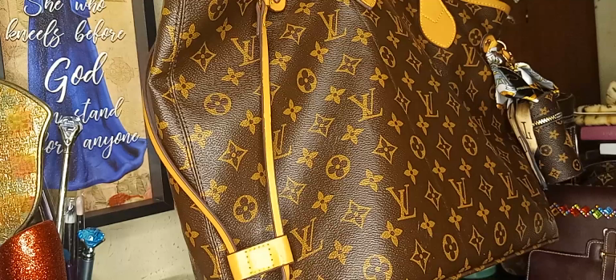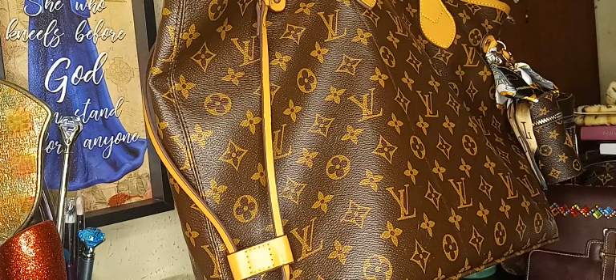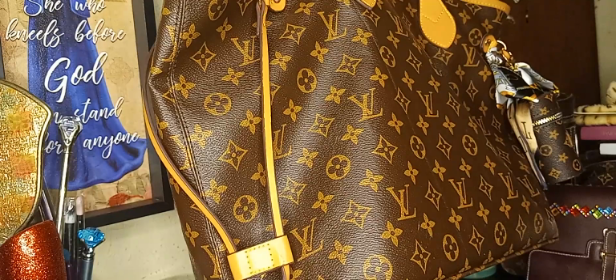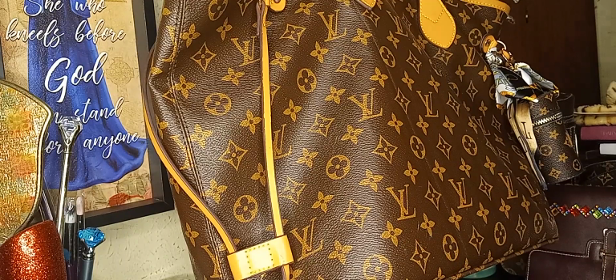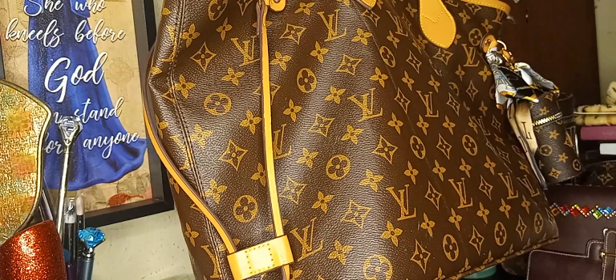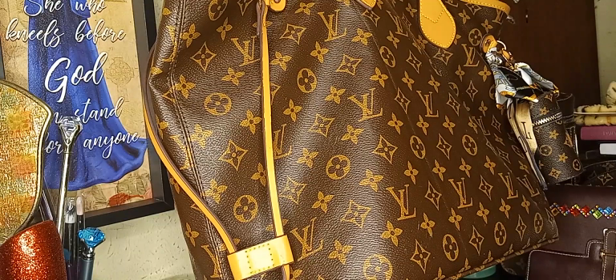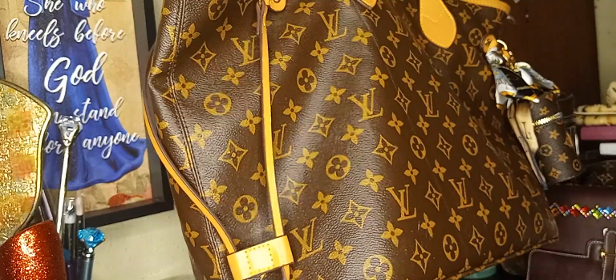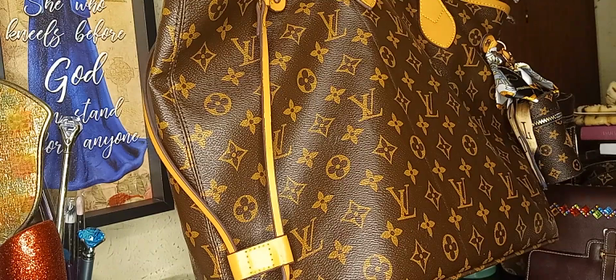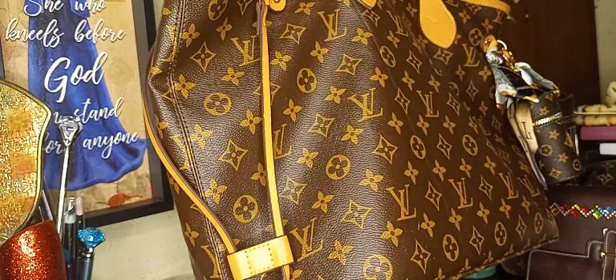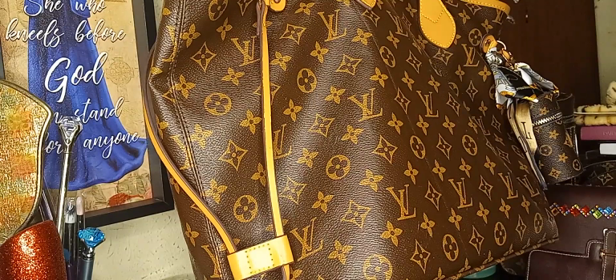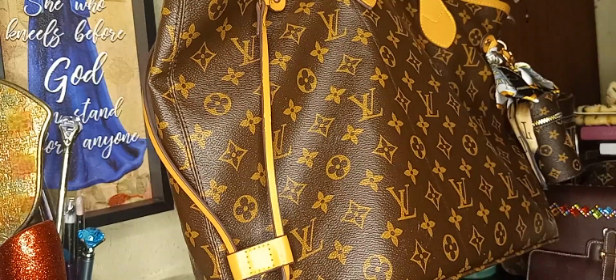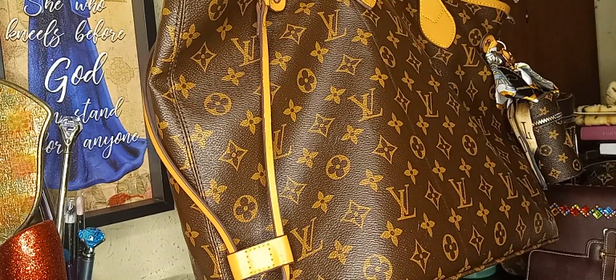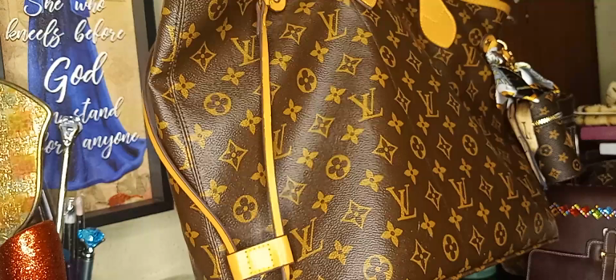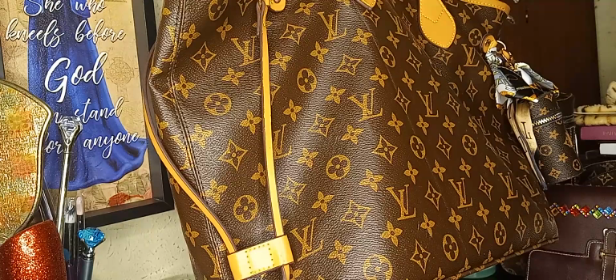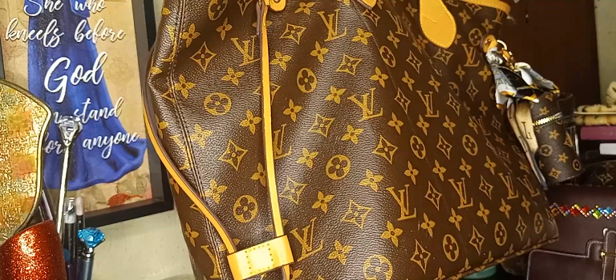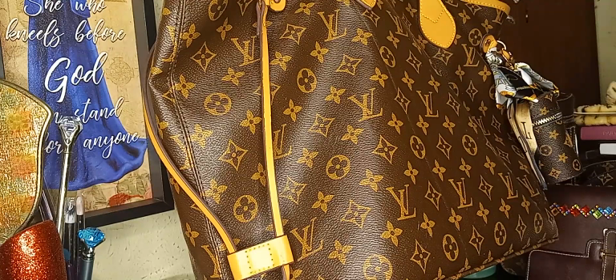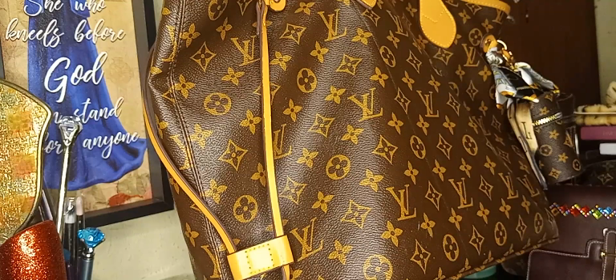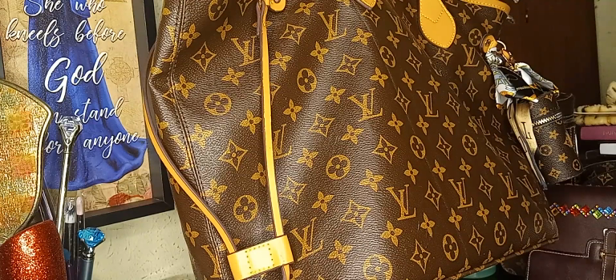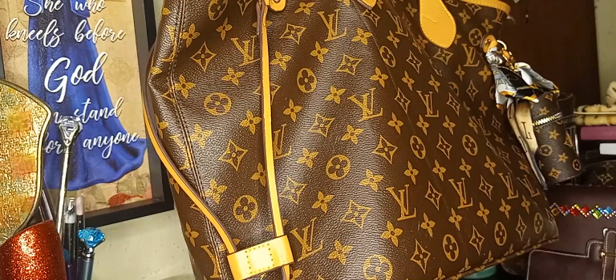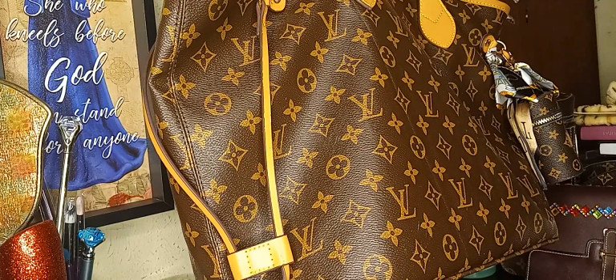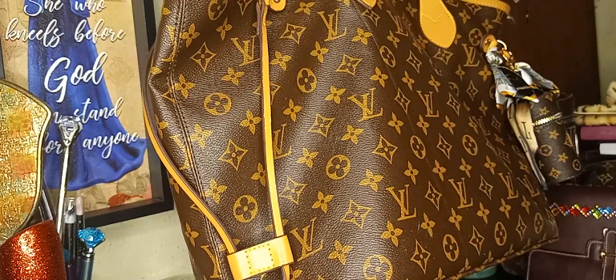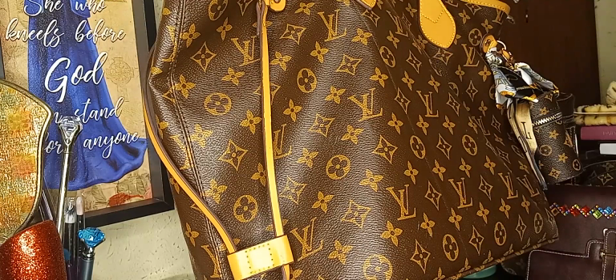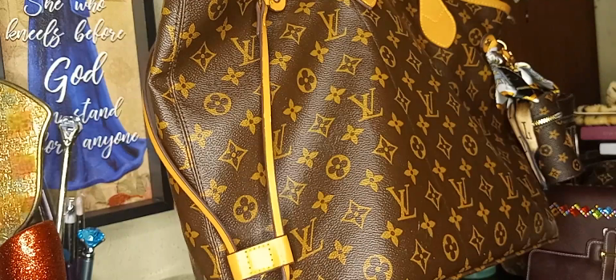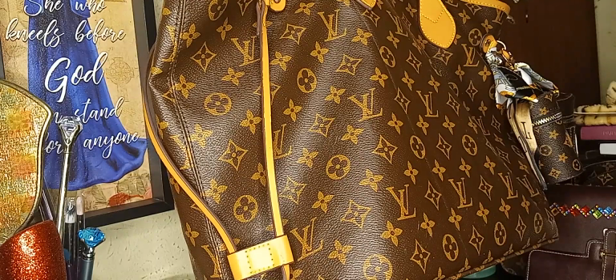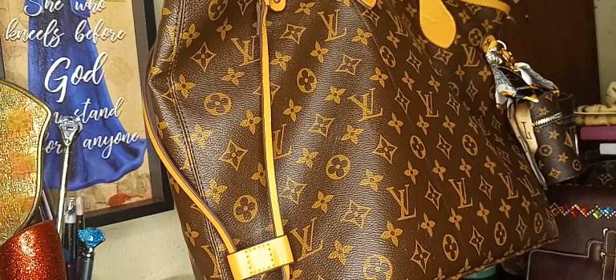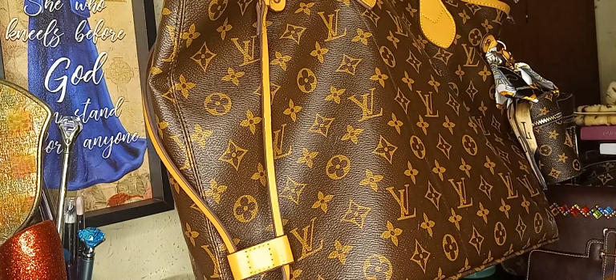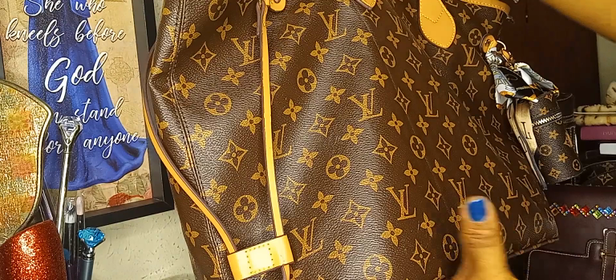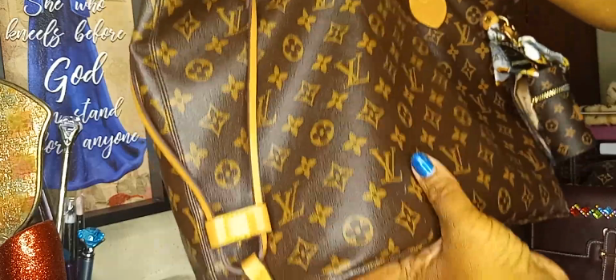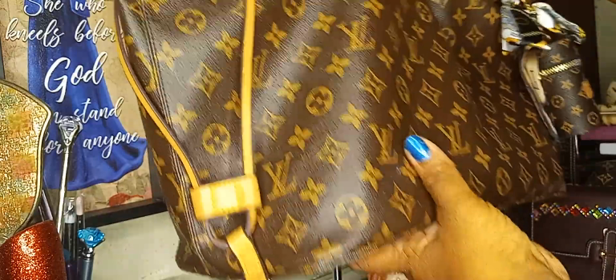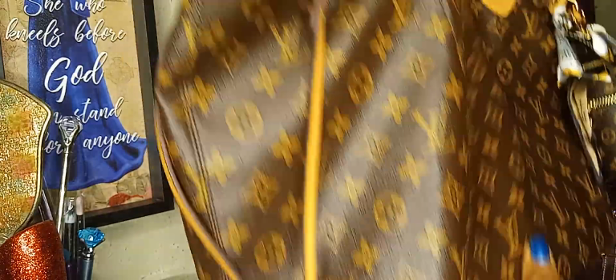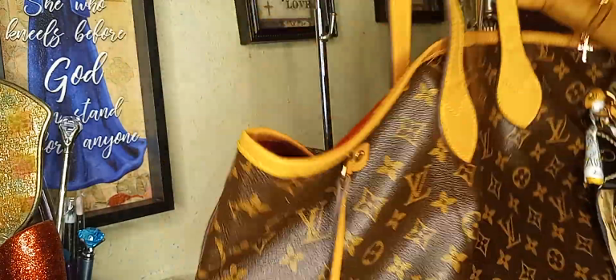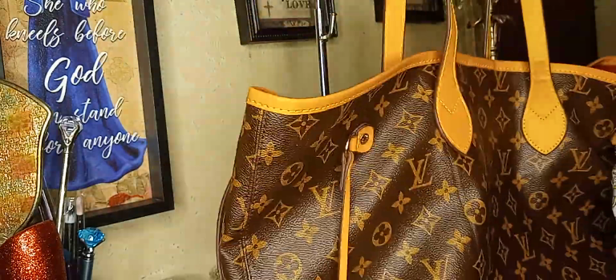Hi, this is Pat with Pat and Unique Blinks by Nisha and more. I'm coming to y'all today — I came to y'all a couple weeks ago and y'all picked the bag that y'all said I should carry, and I didn't get on here and do what I was going to carry with me.